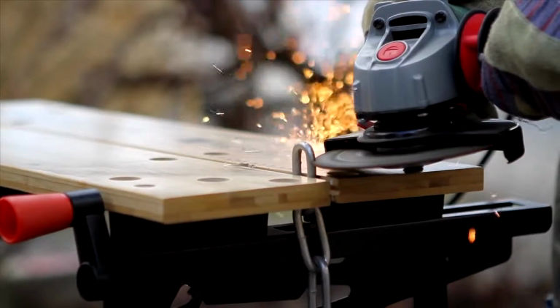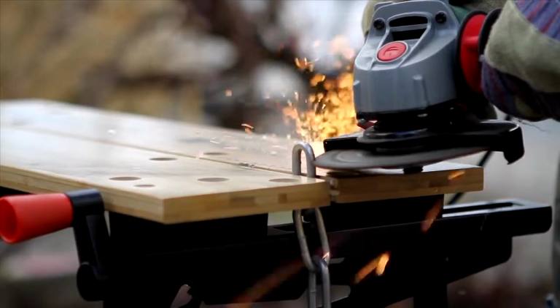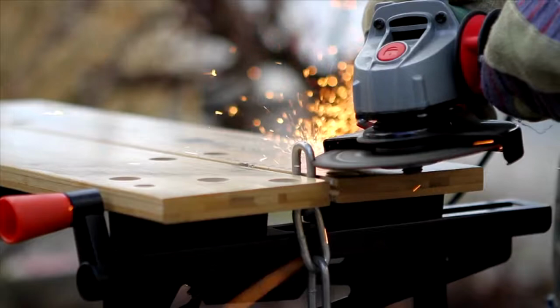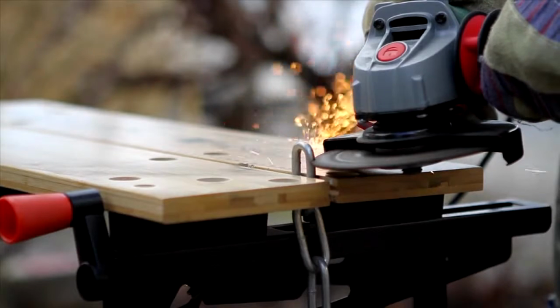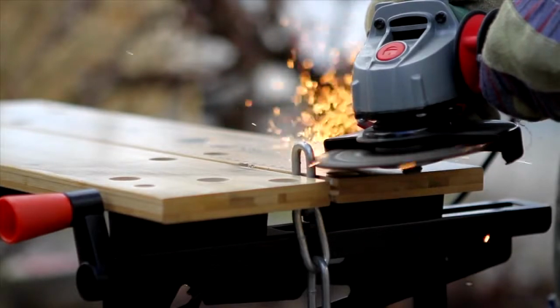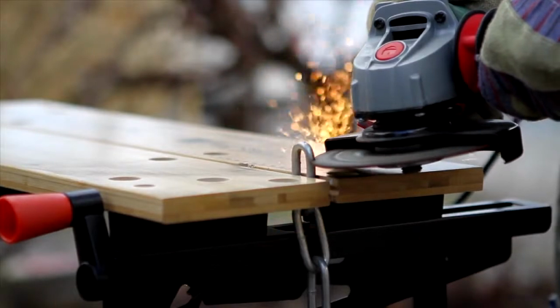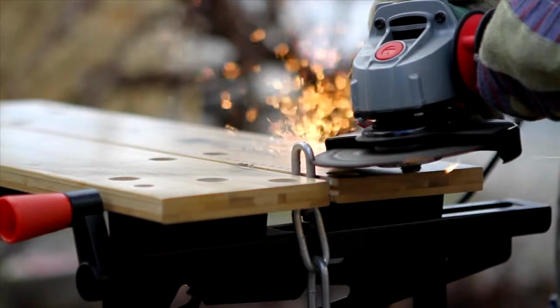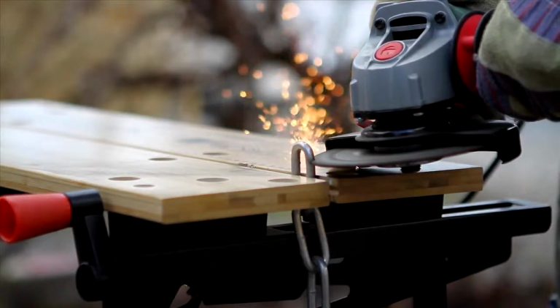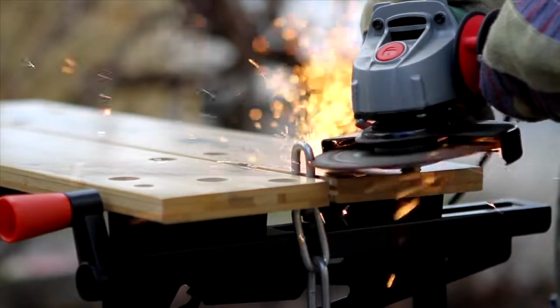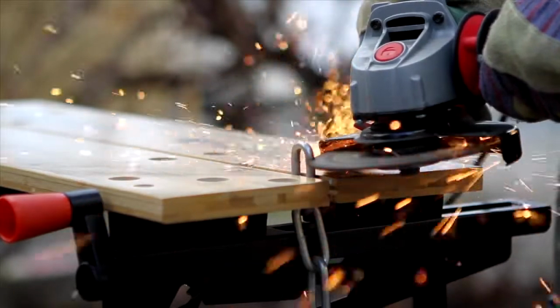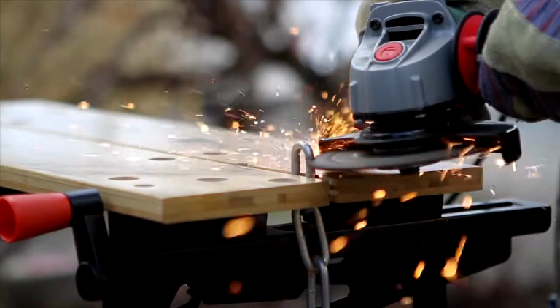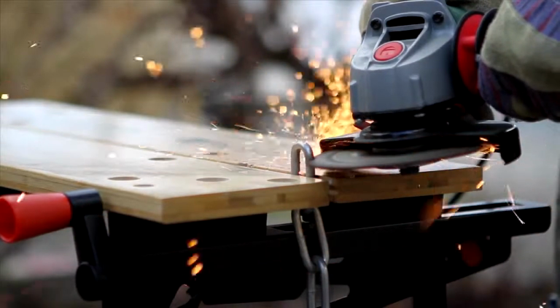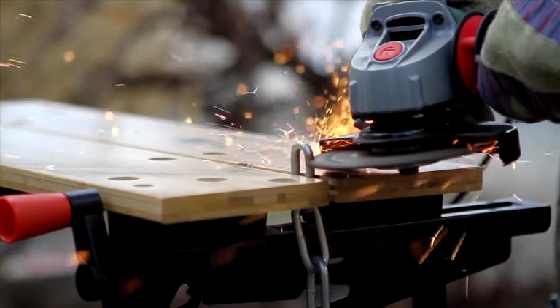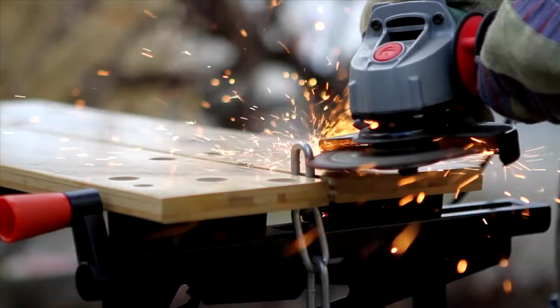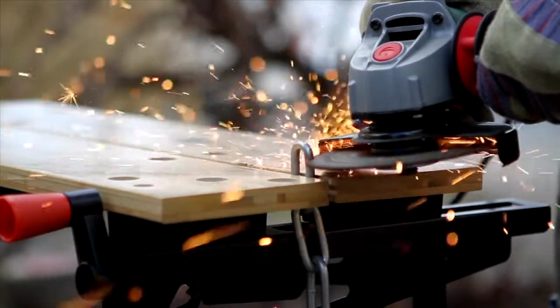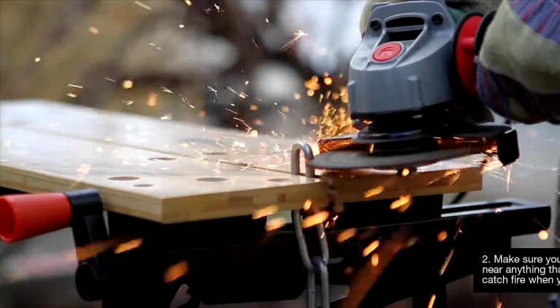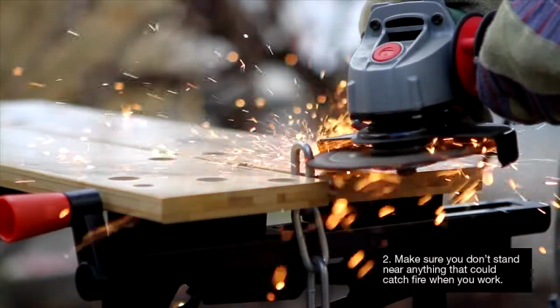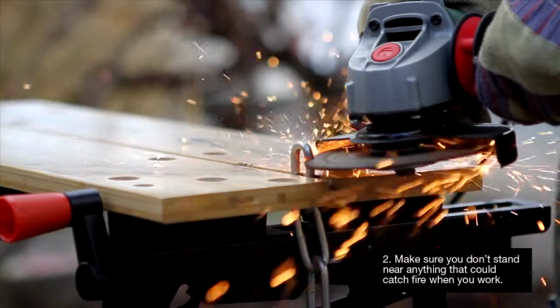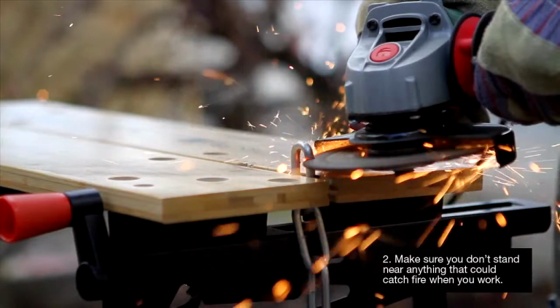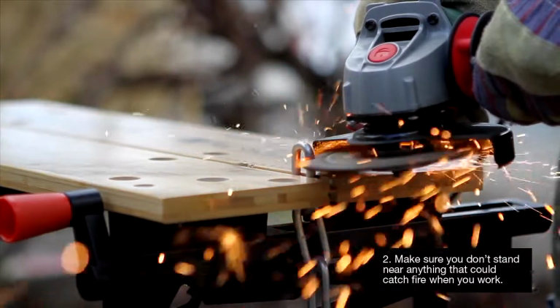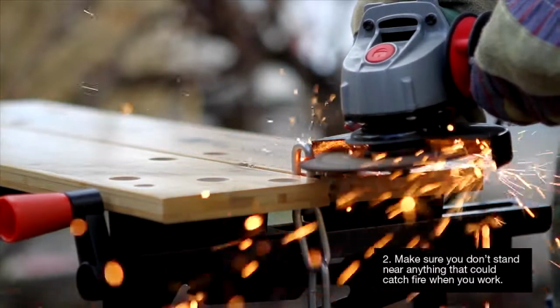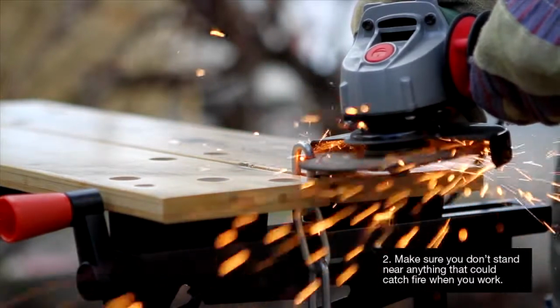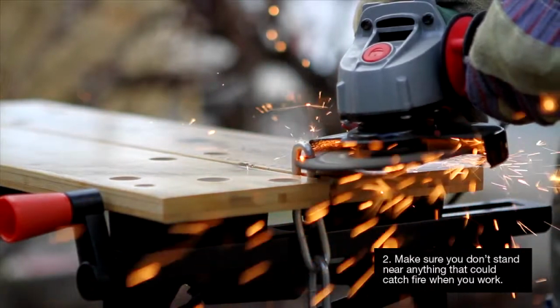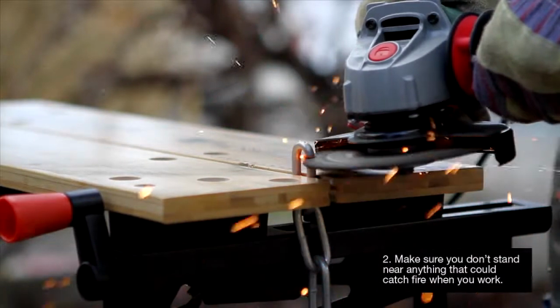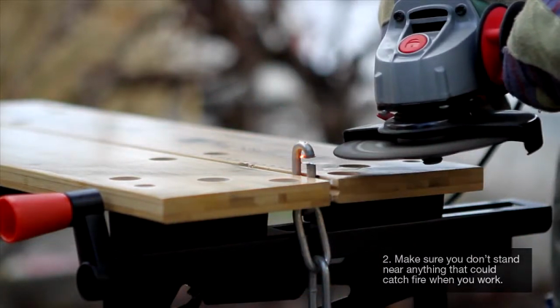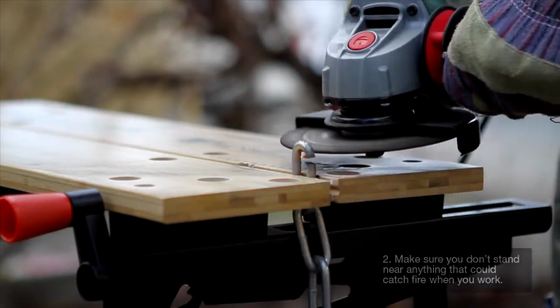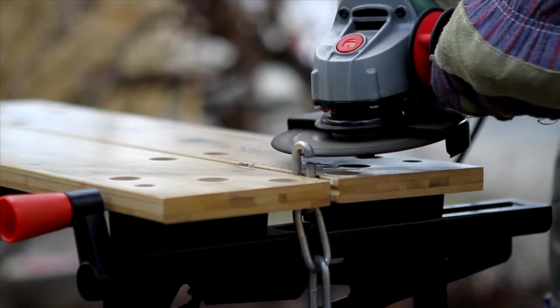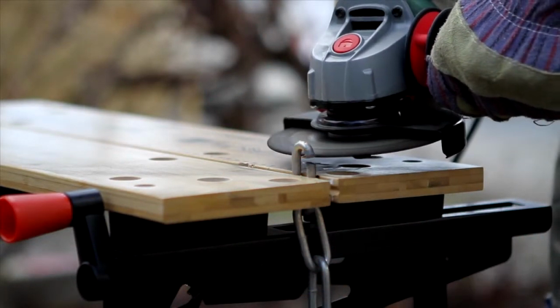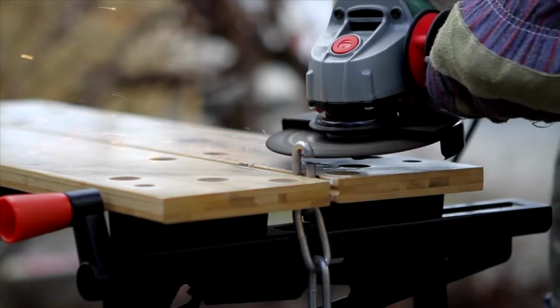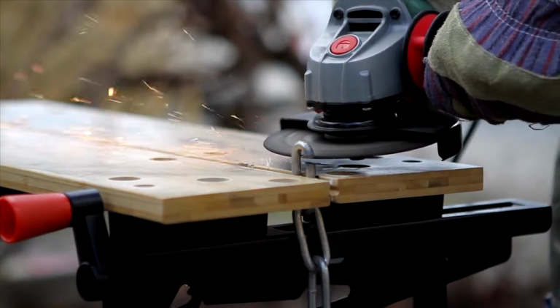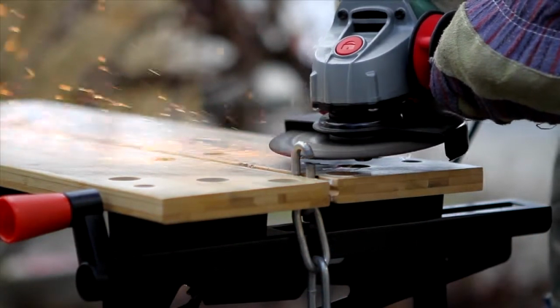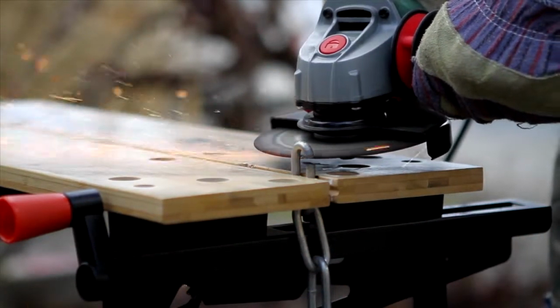Bear in mind the risk of fire. Grinding produces sparks which can cause a fire. Make sure you don't stand near anything that could catch fire when you work.